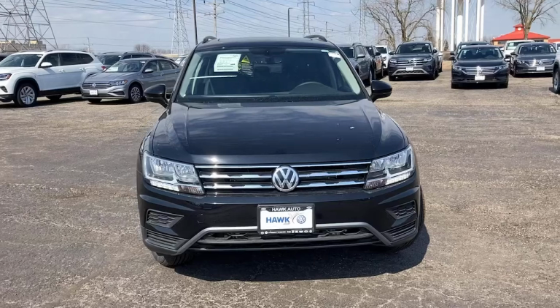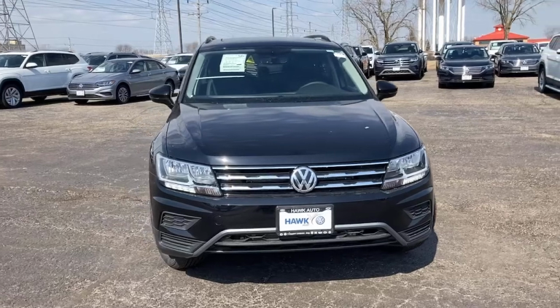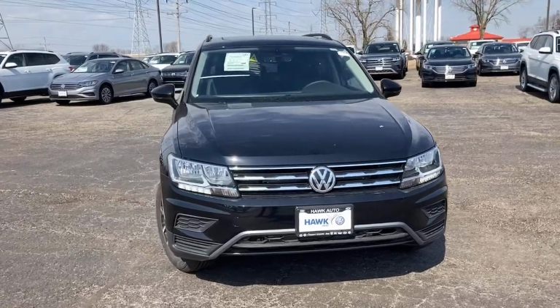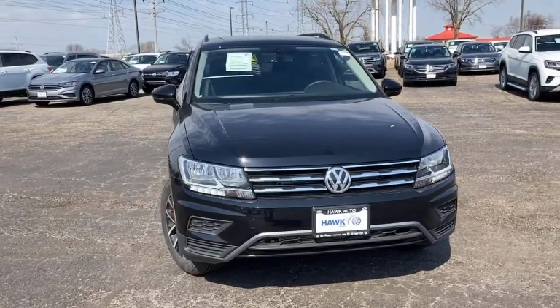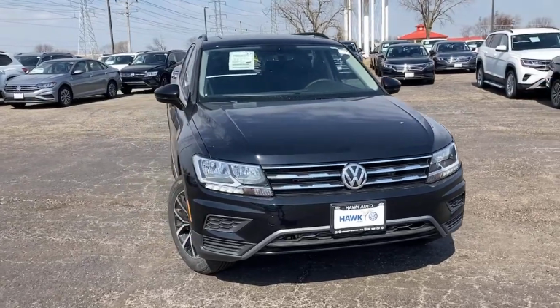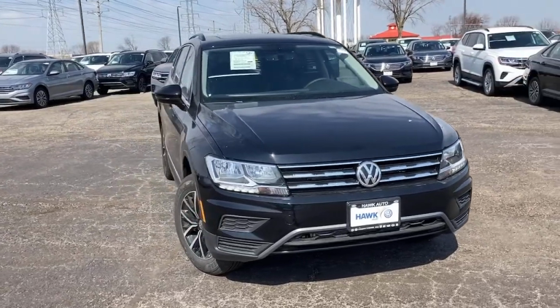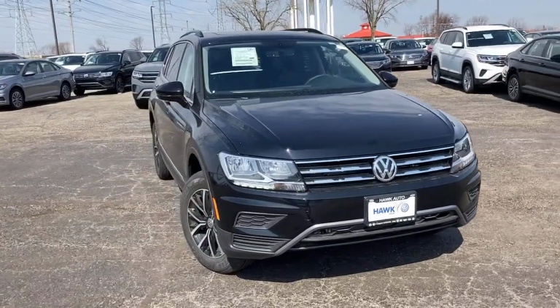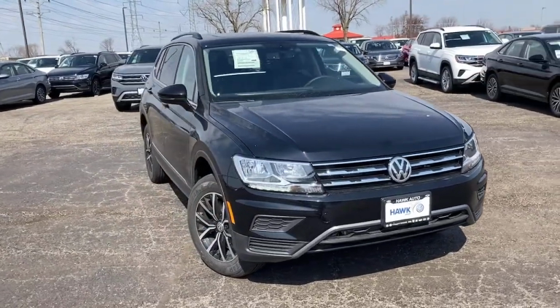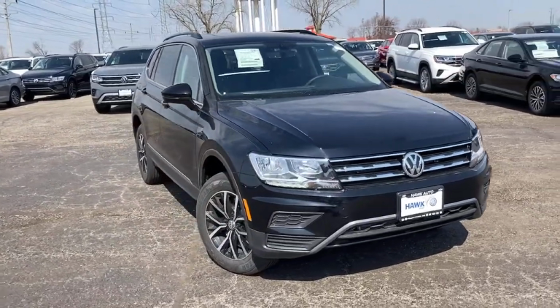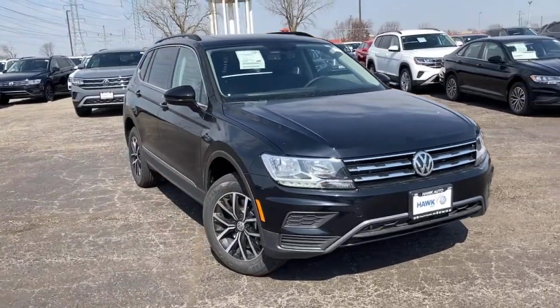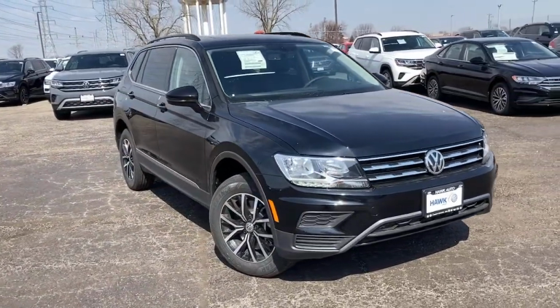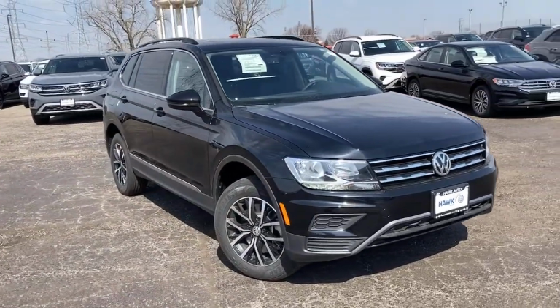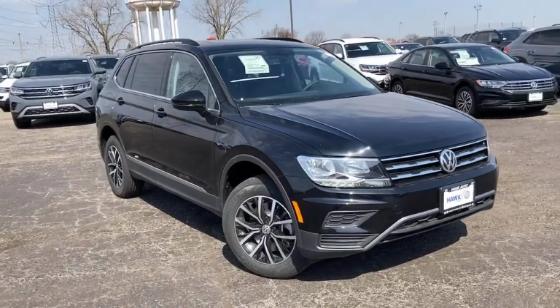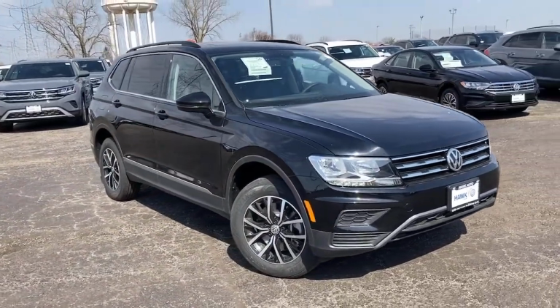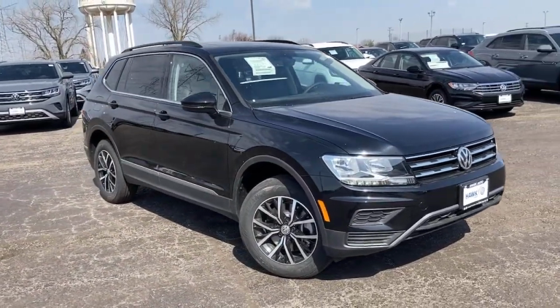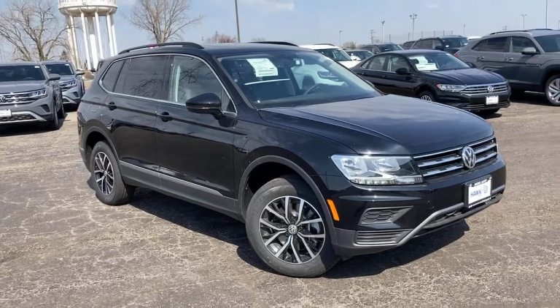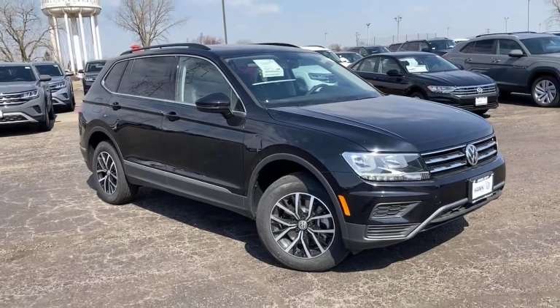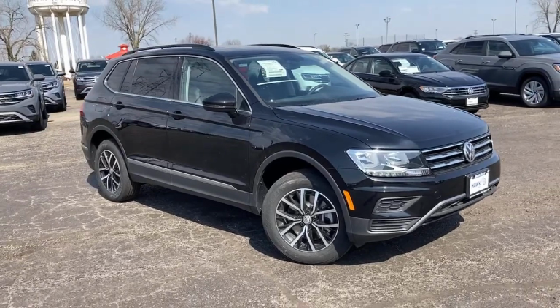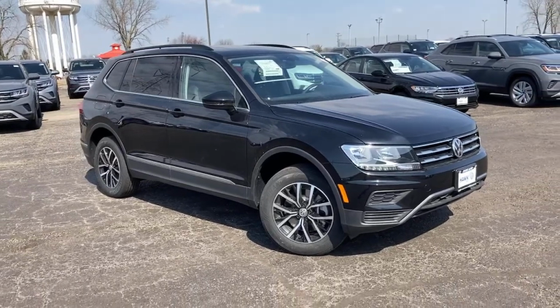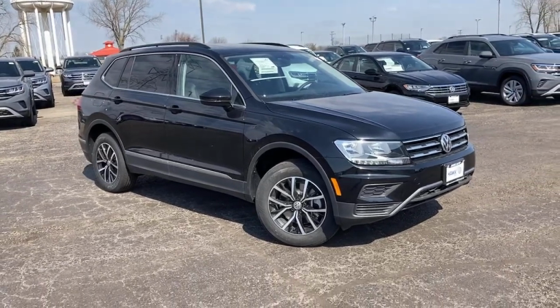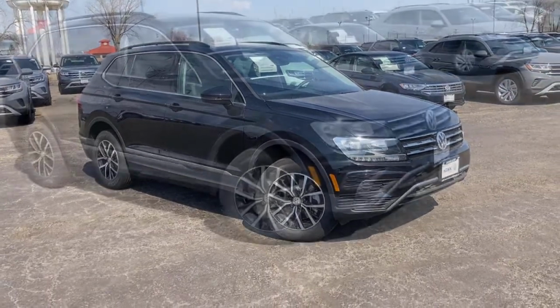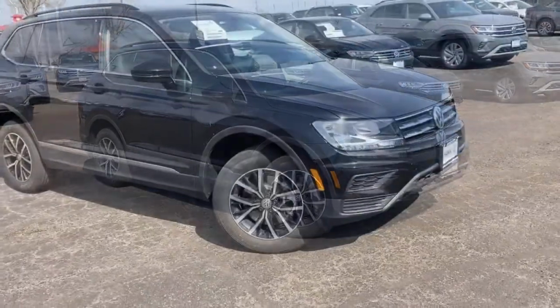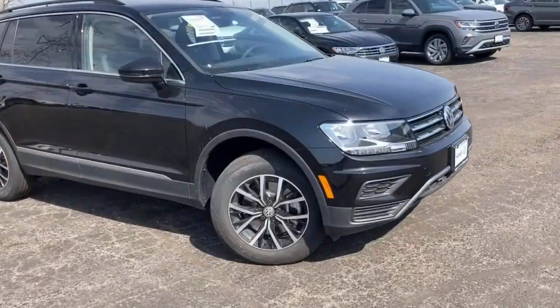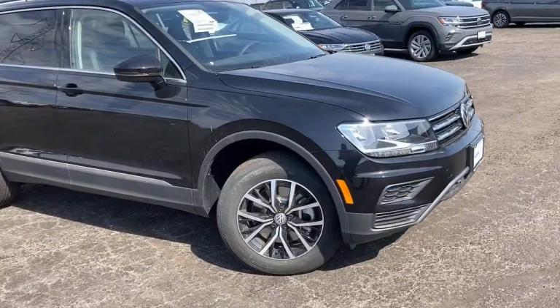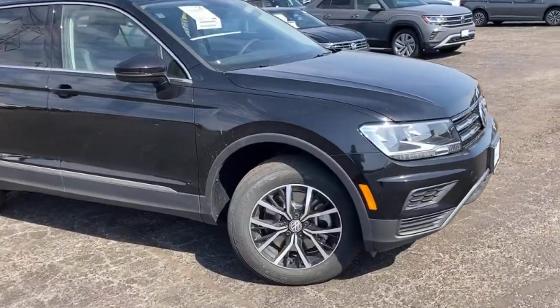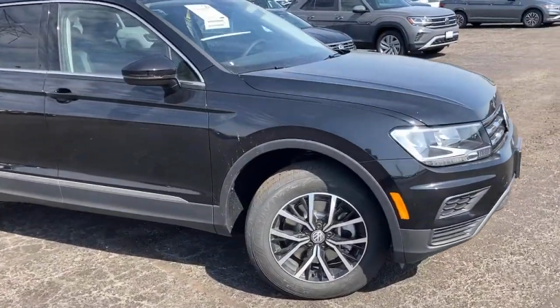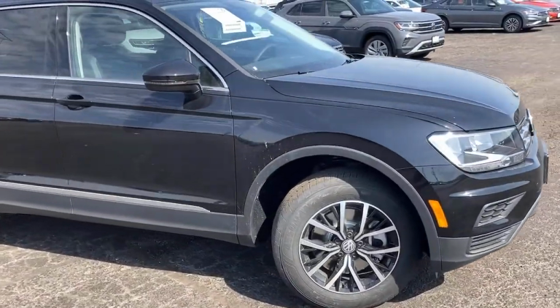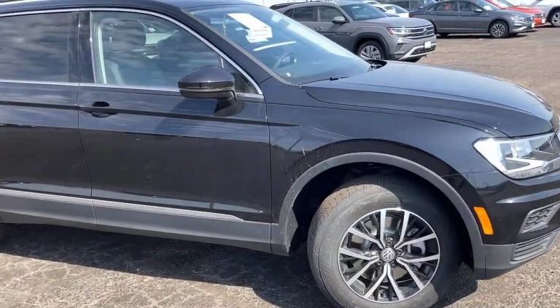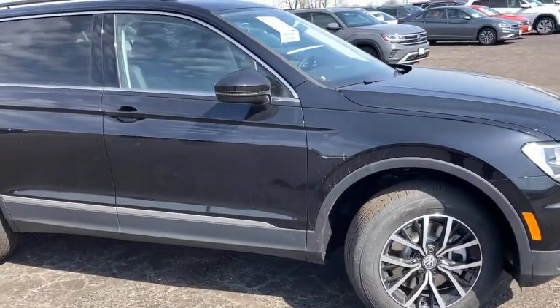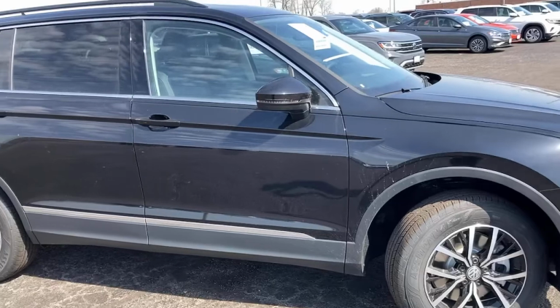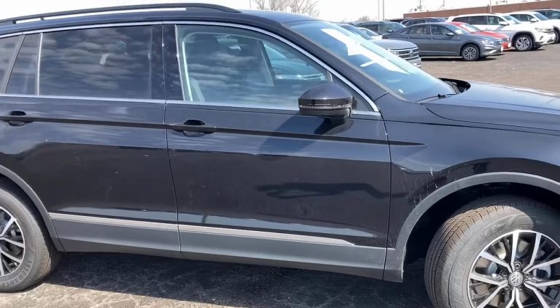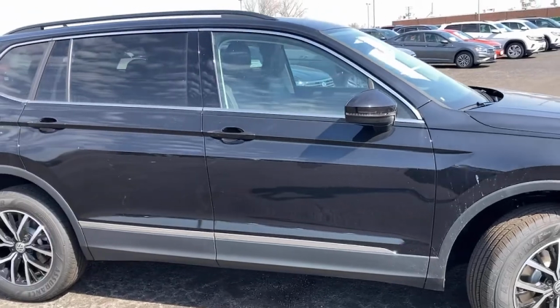You just found the 2021 Volkswagen Tiguan. Take a closer look at this Volkswagen Tiguan, the fuel-efficient compact SUV with standout flexibility.